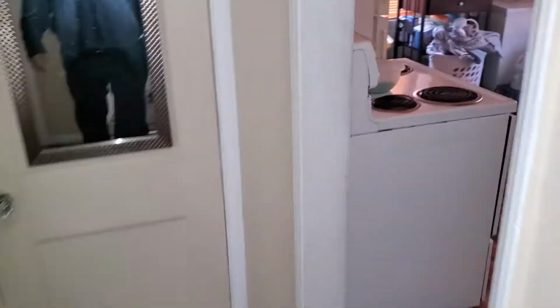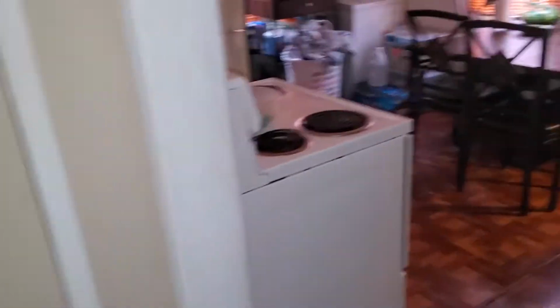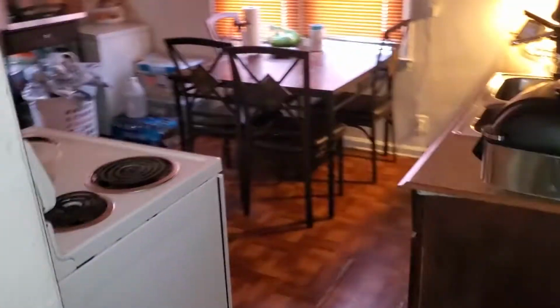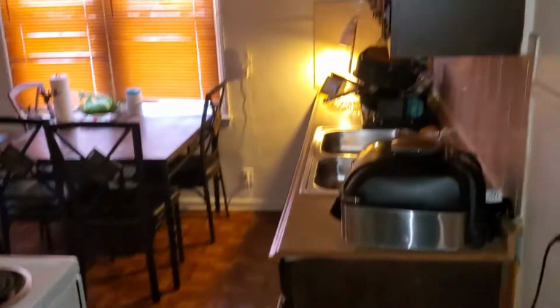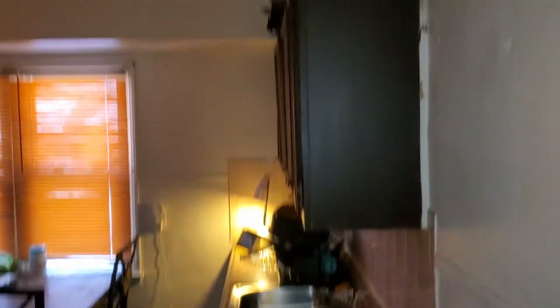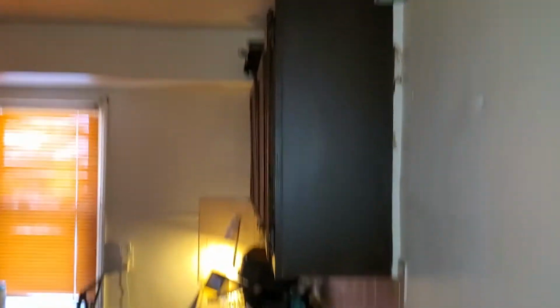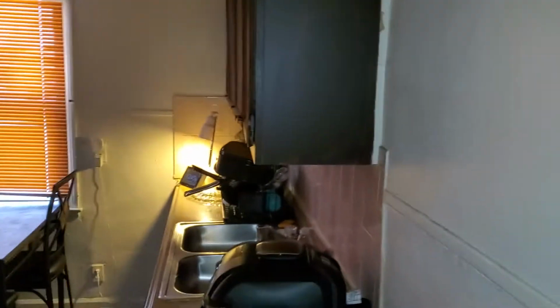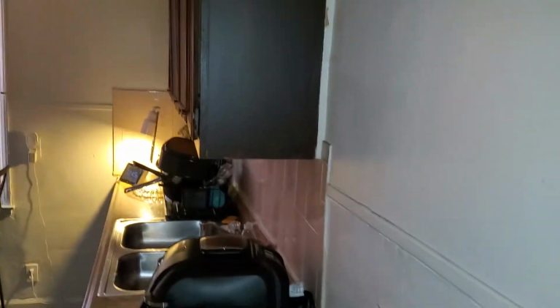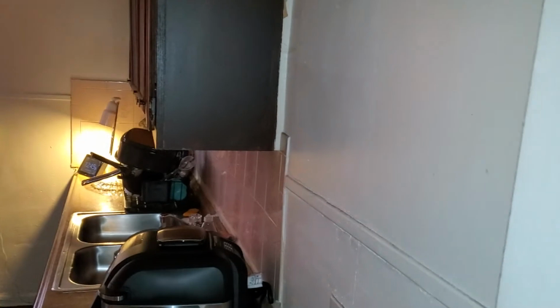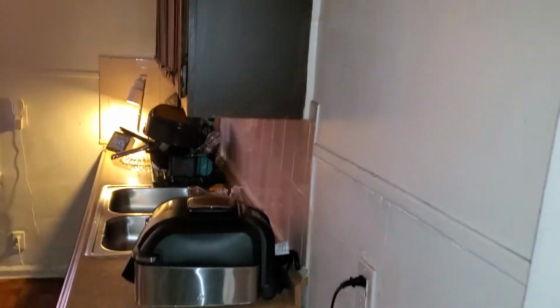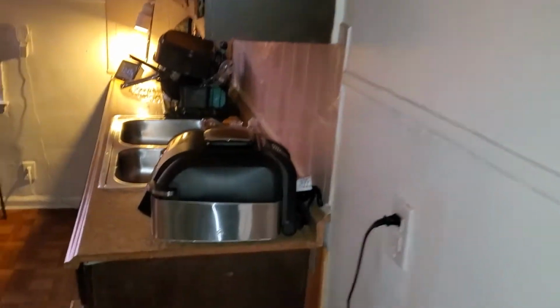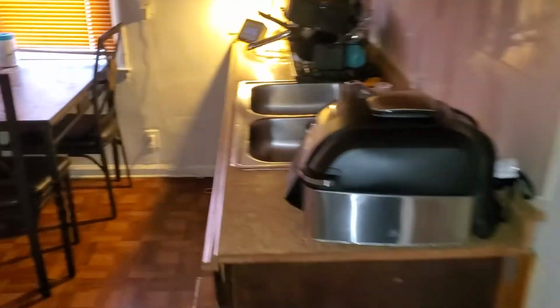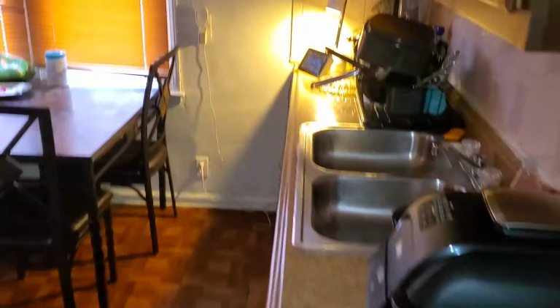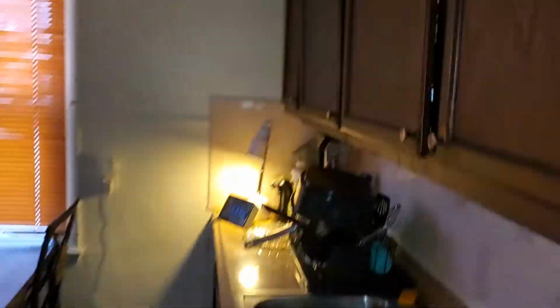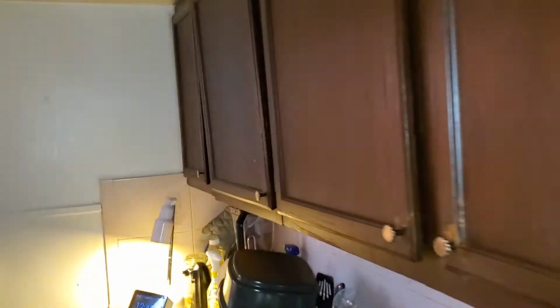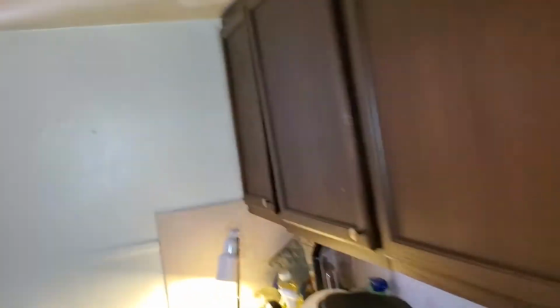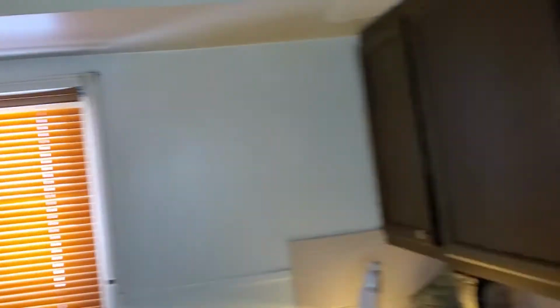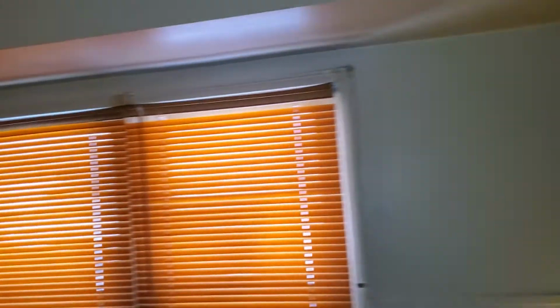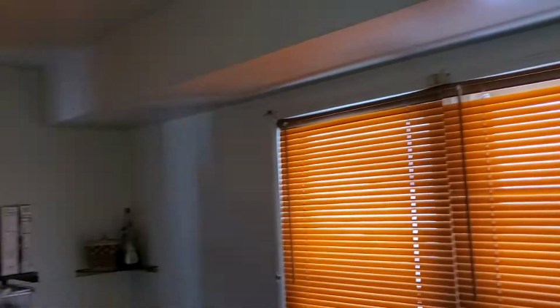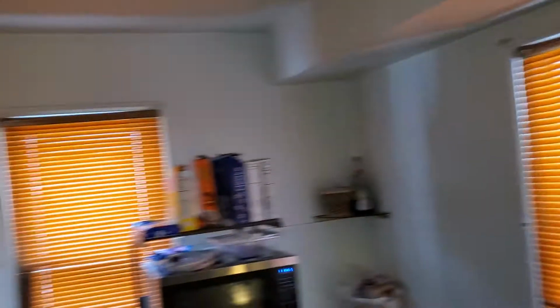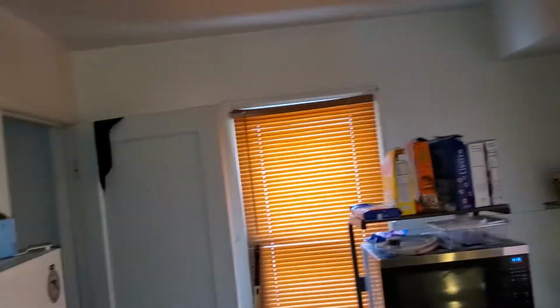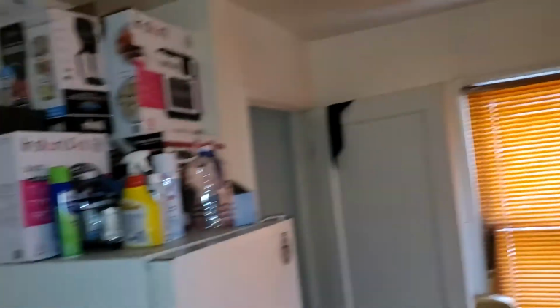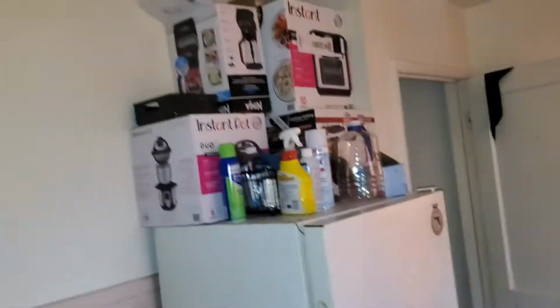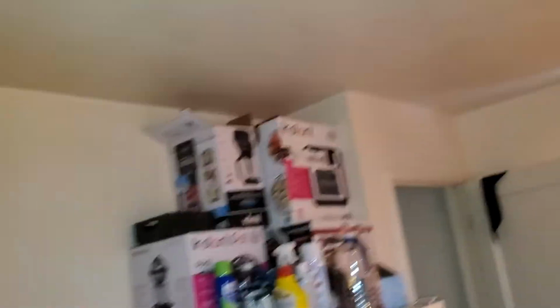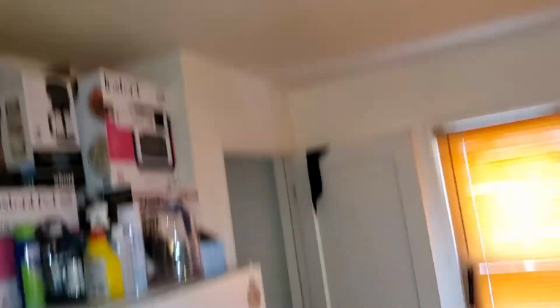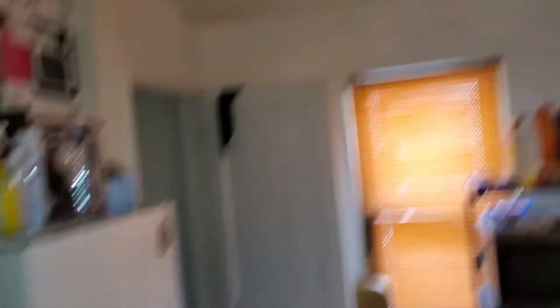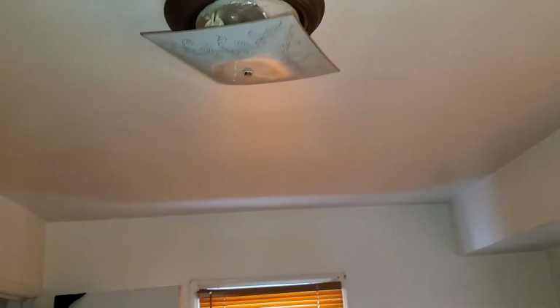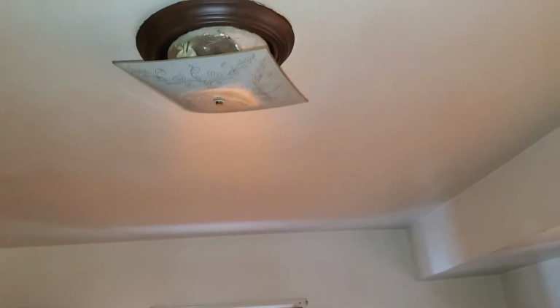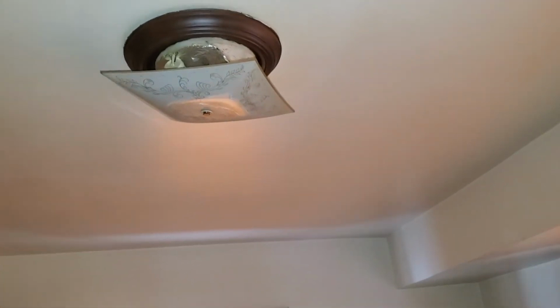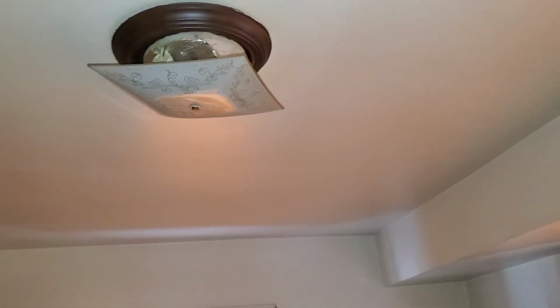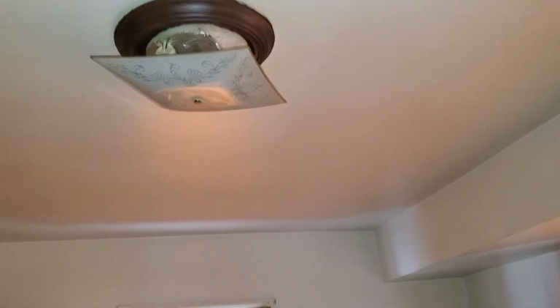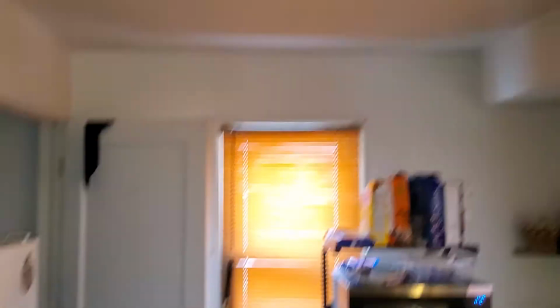In the kitchen, one of the cabinets is falling off the wall, so we need to re-screw or re-secure the cabinet. Walls are in decent shape, and we need a new light globe for the light fixture.